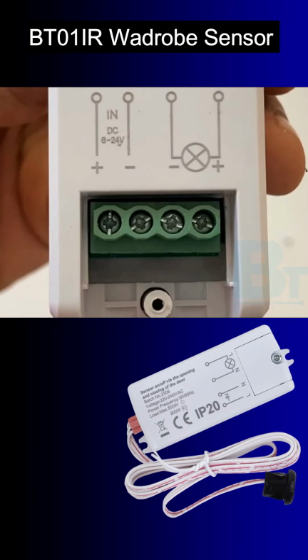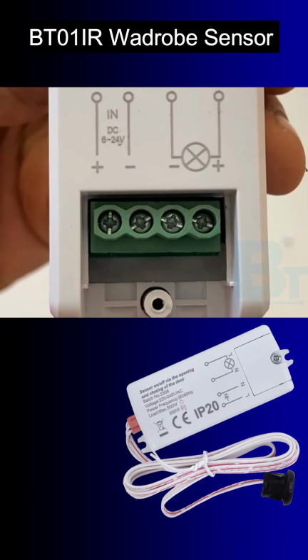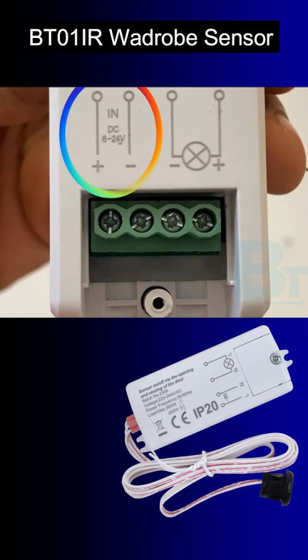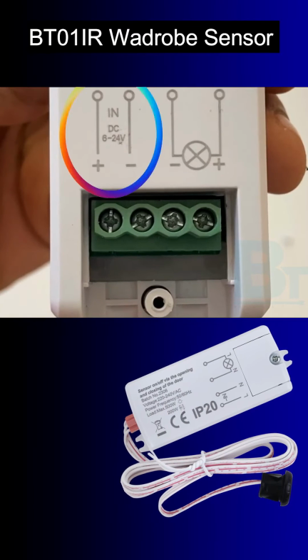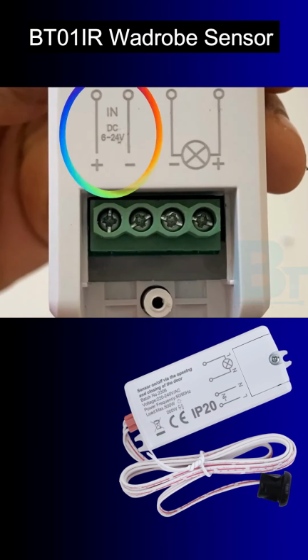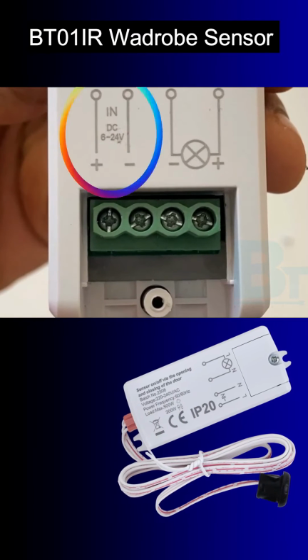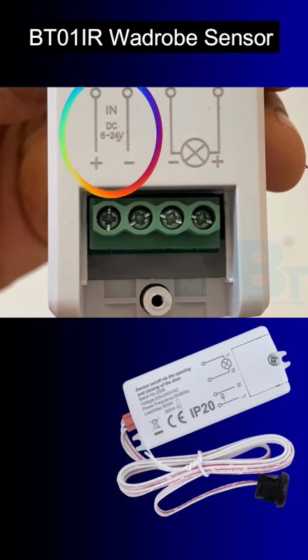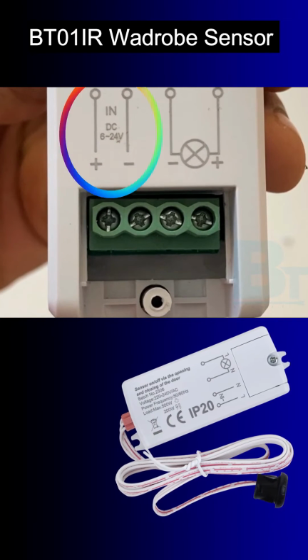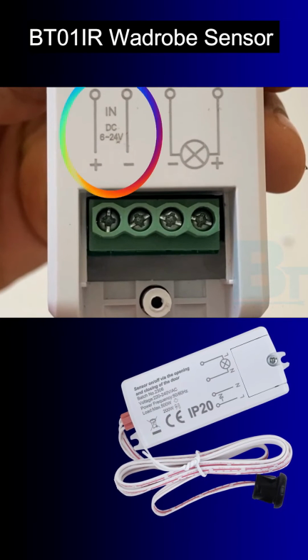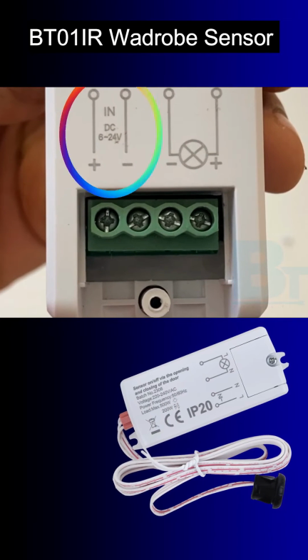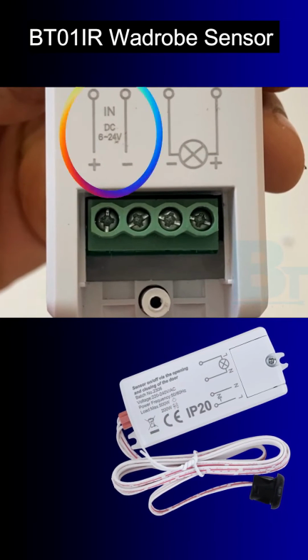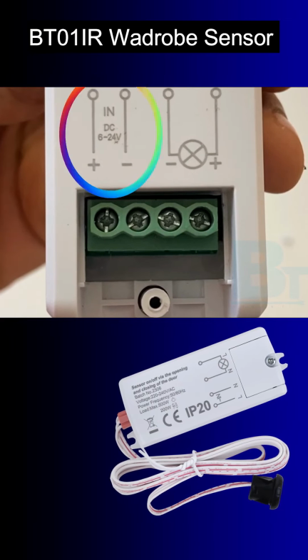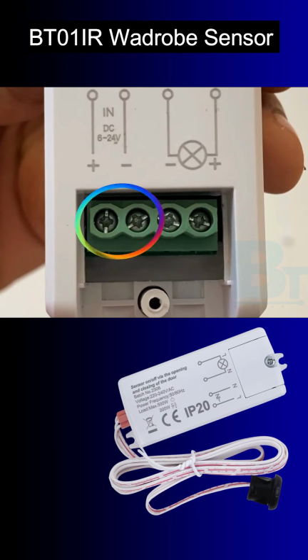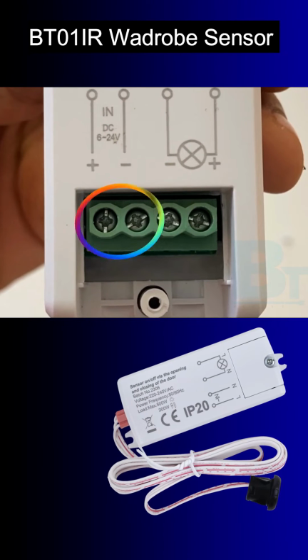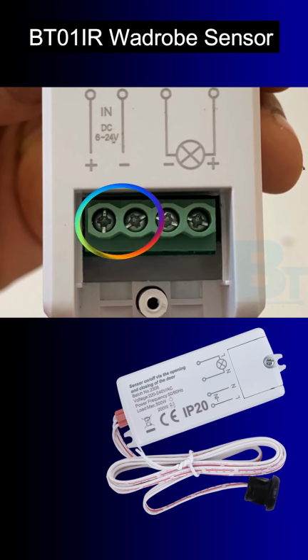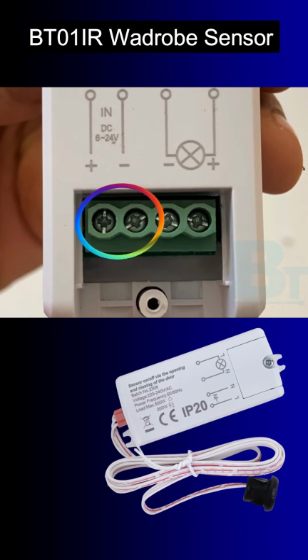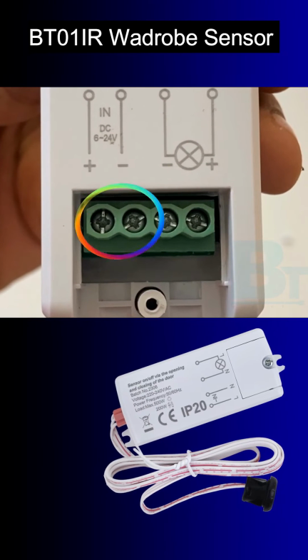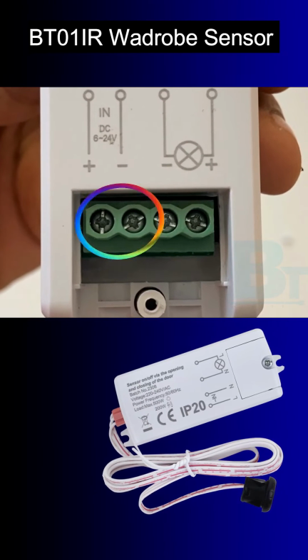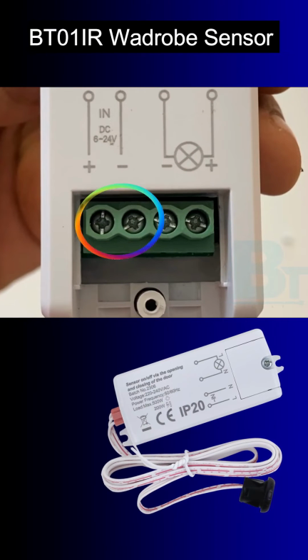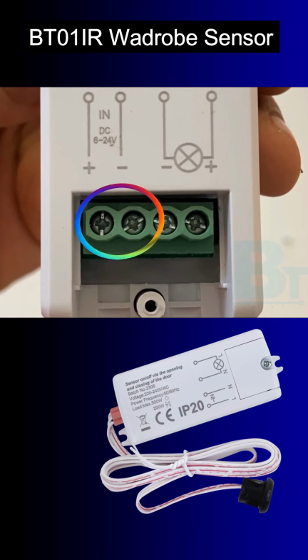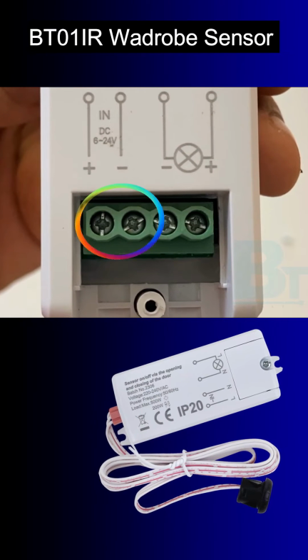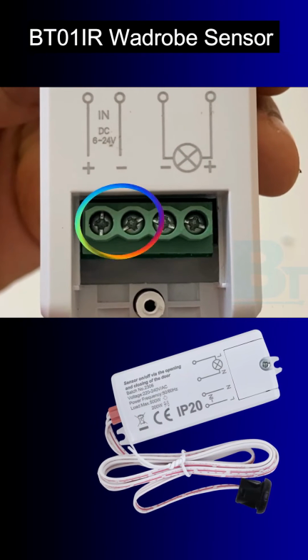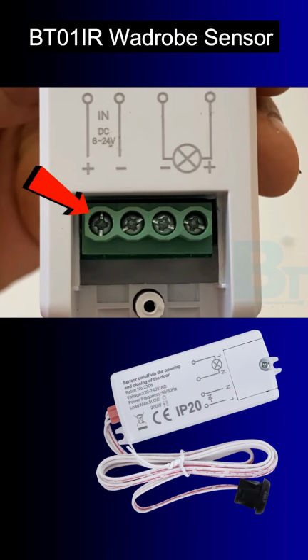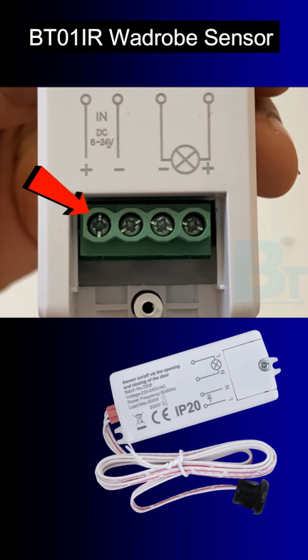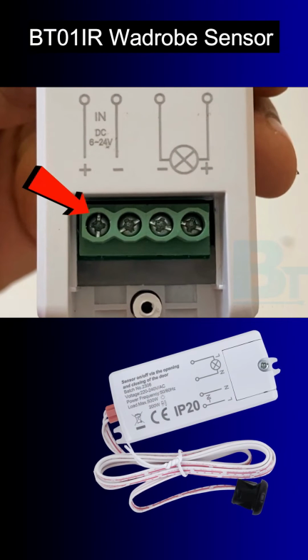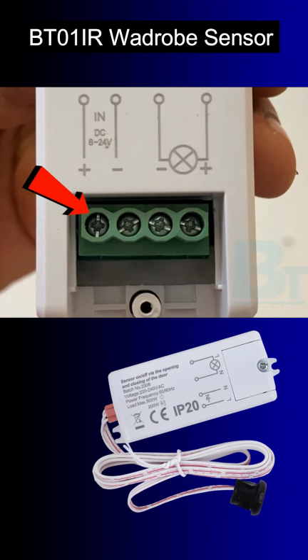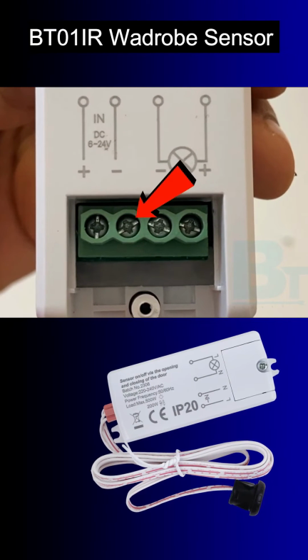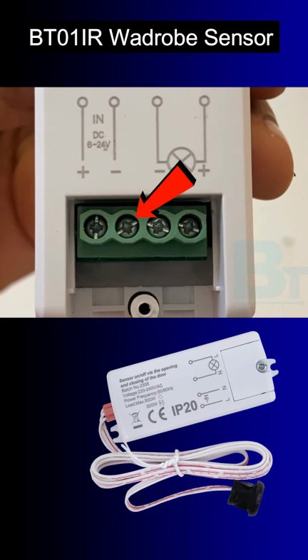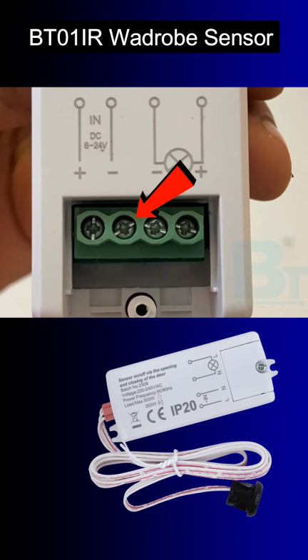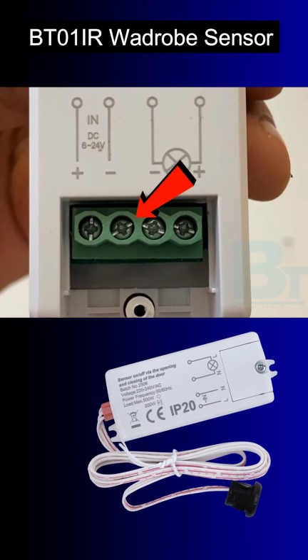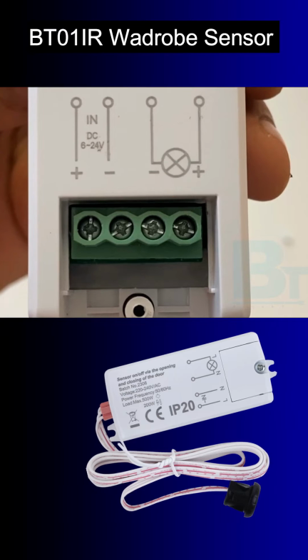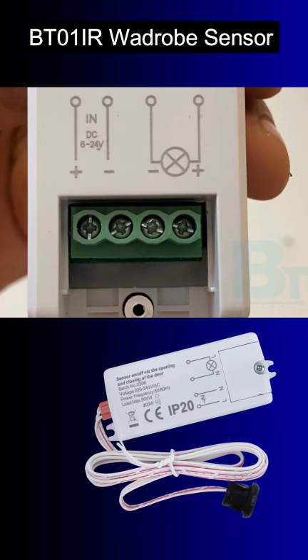We get four connections inside. The left connections are for input DC voltage, where you can connect a 12 volt adapter, and on the right you connect a load like an LED strip.